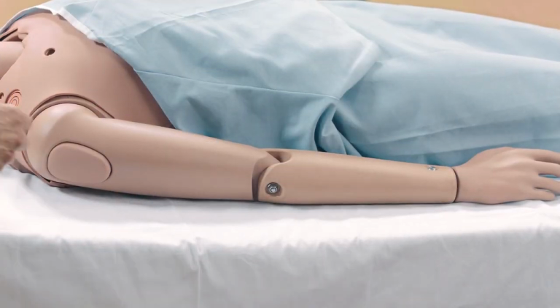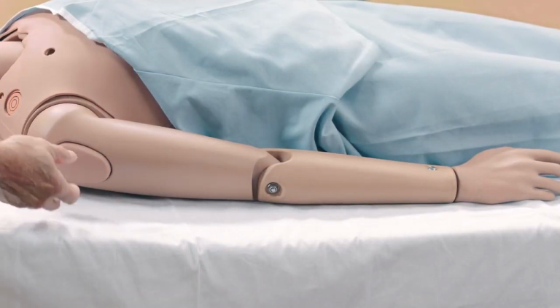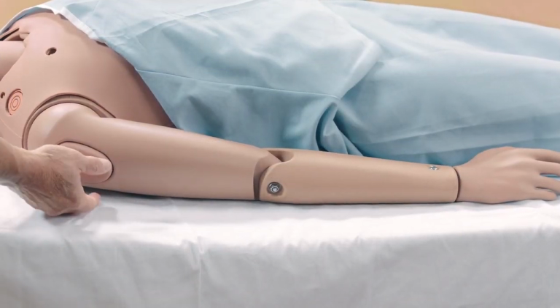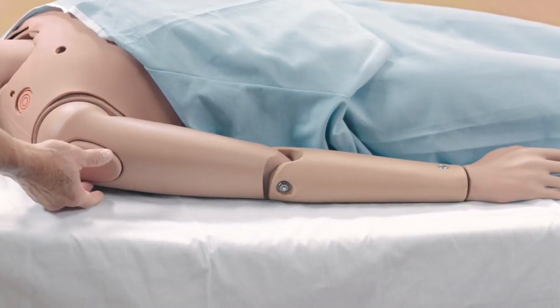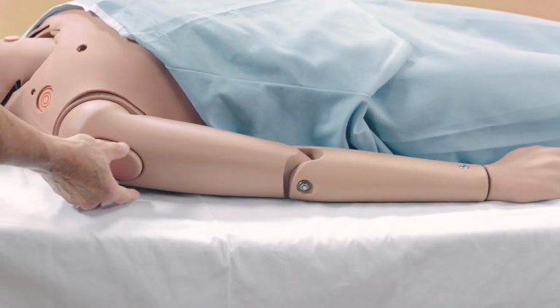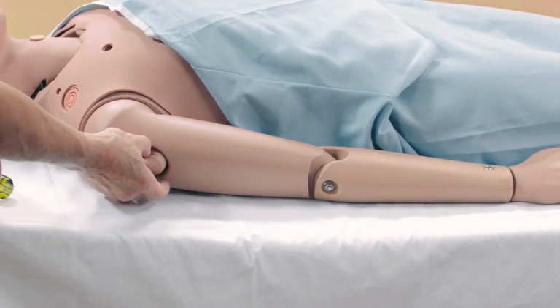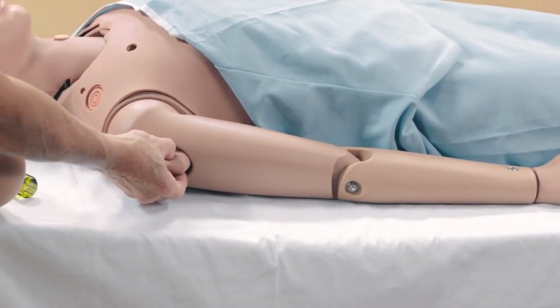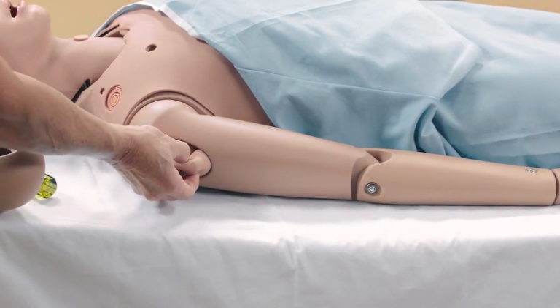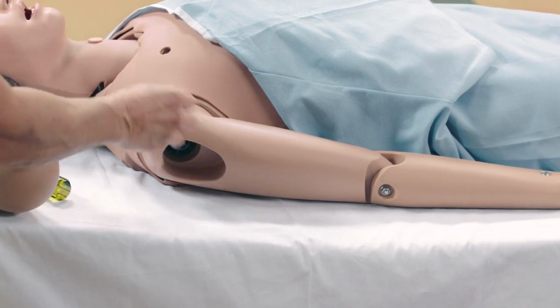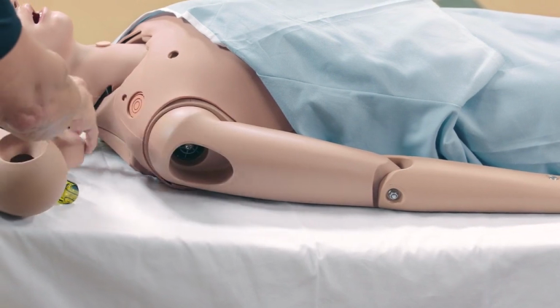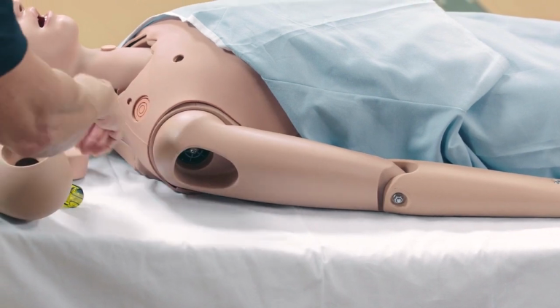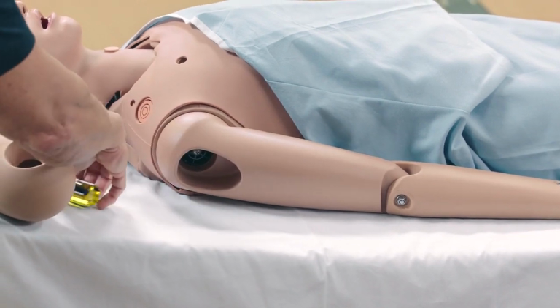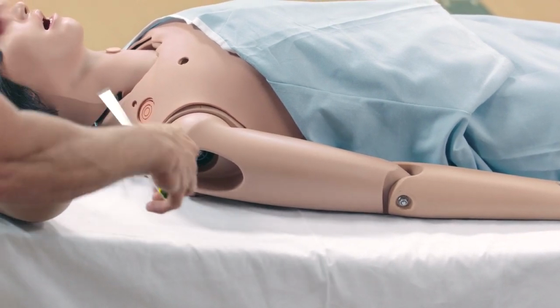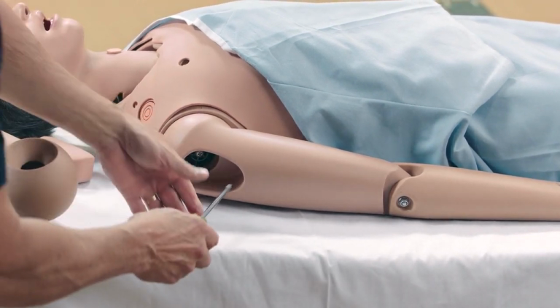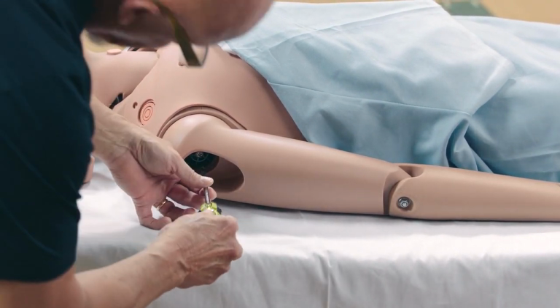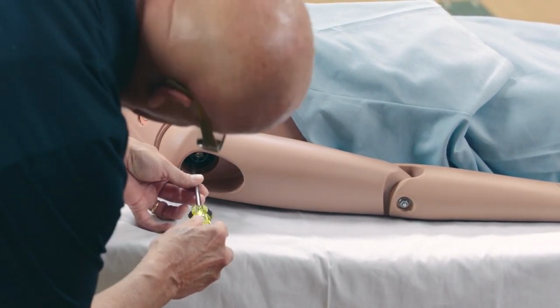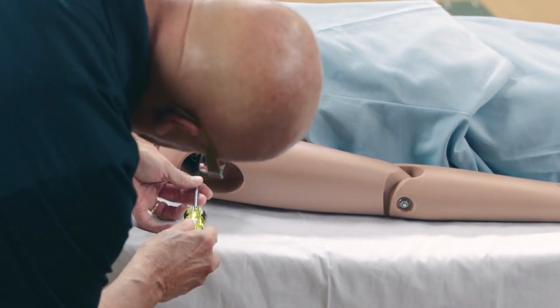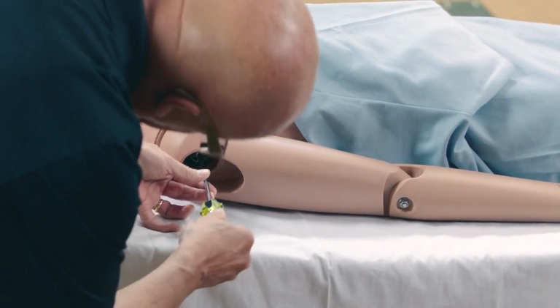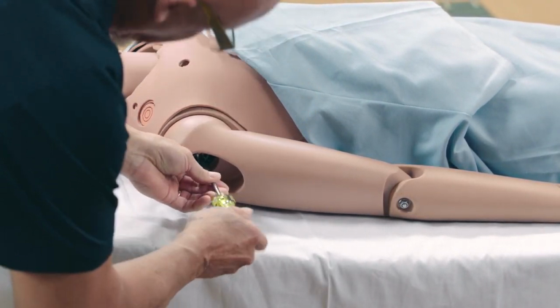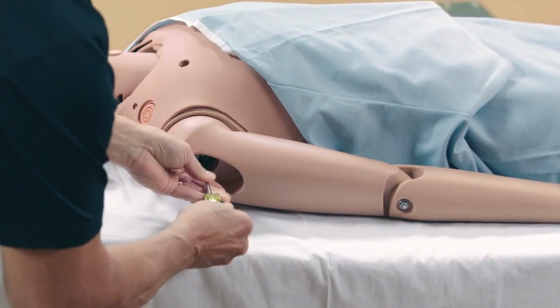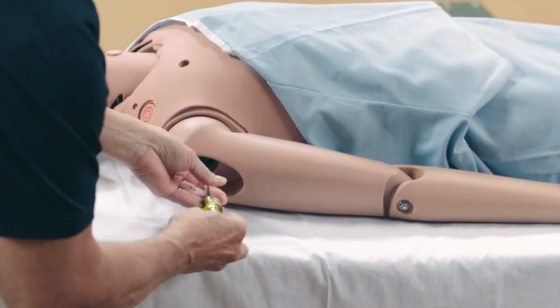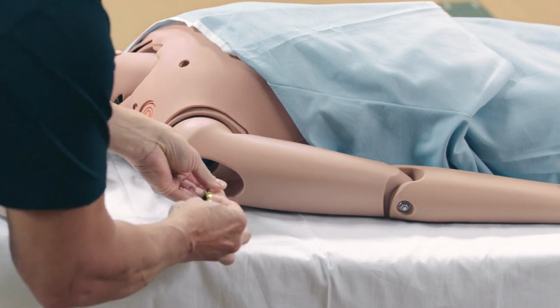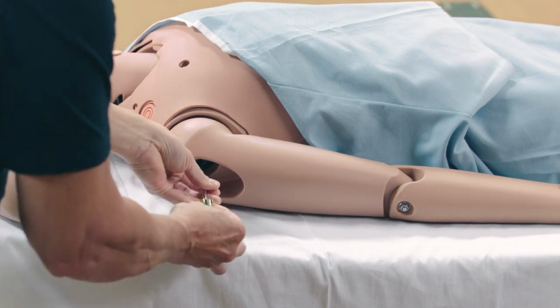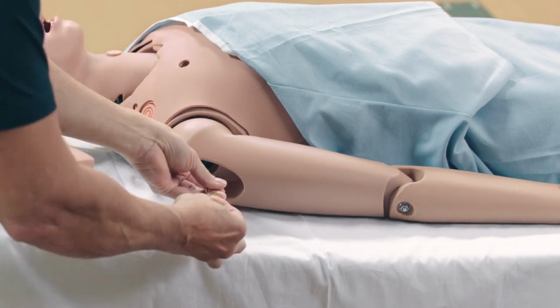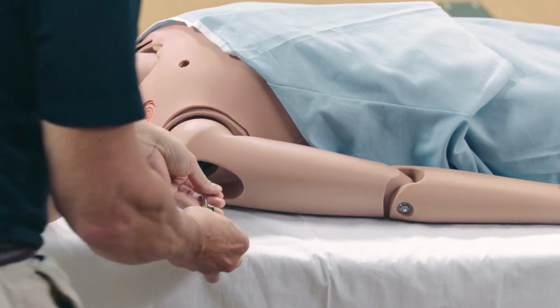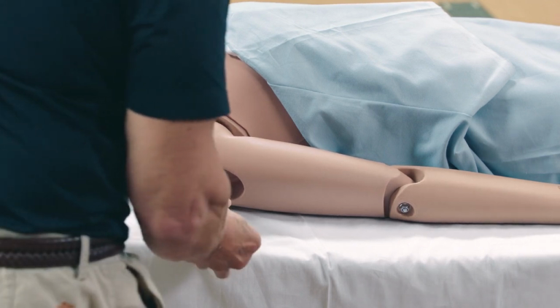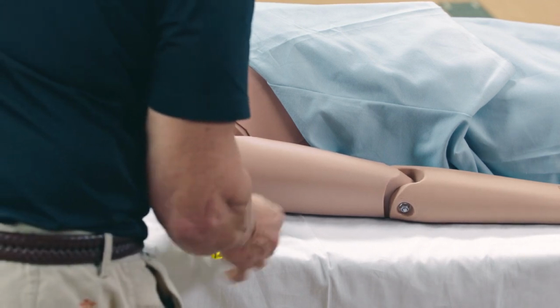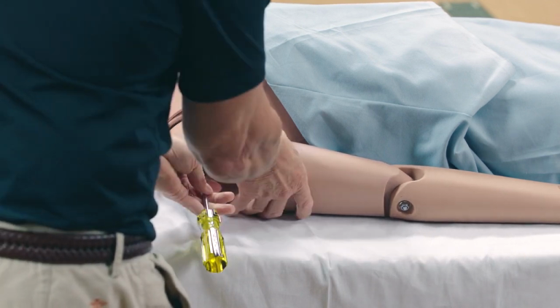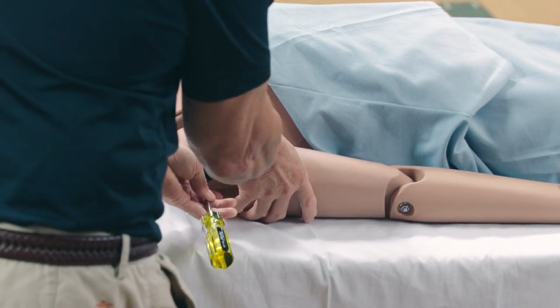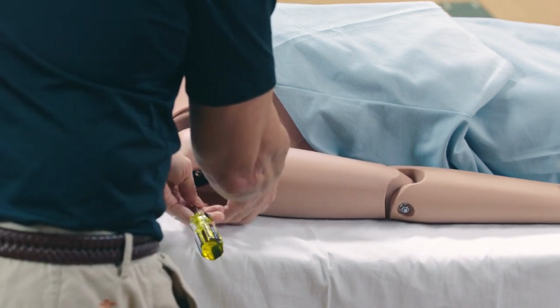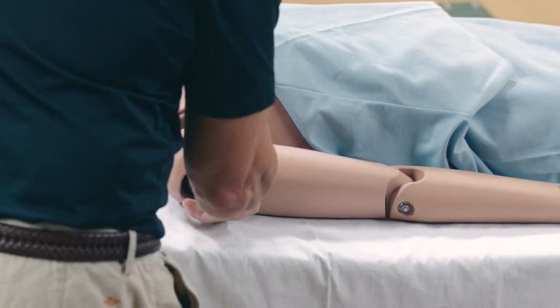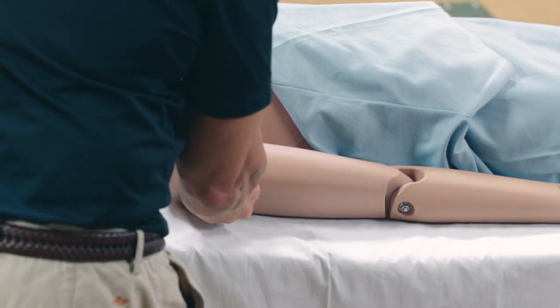To prepare Juno for non-invasive blood pressure monitoring, you need to remove the articulated right arm and replace it with the NIBP arm. To remove the arm, remove the IM pad and unscrew the joint sphere and screw assembly holding the arm in place.